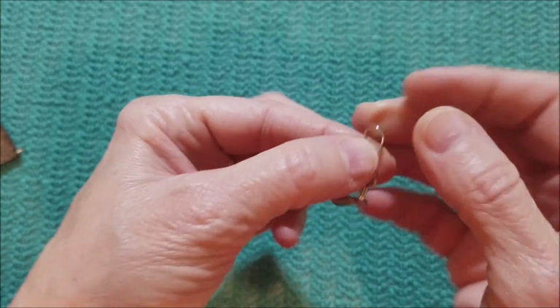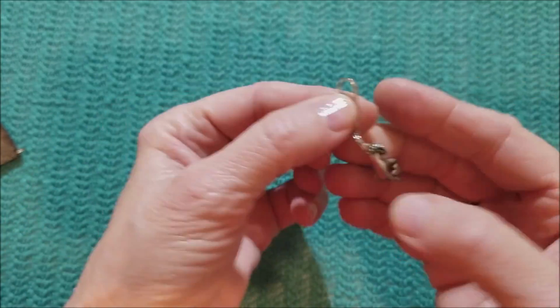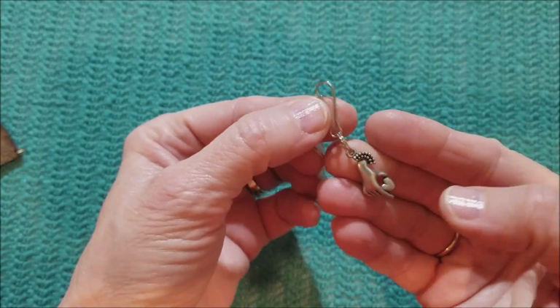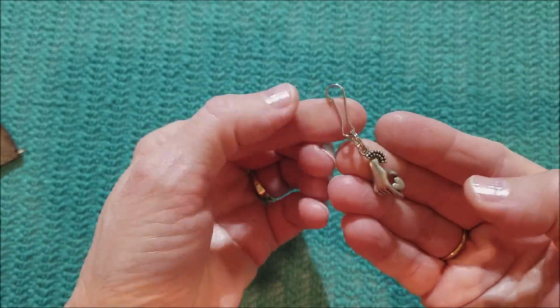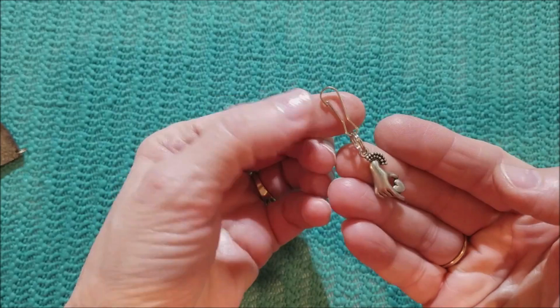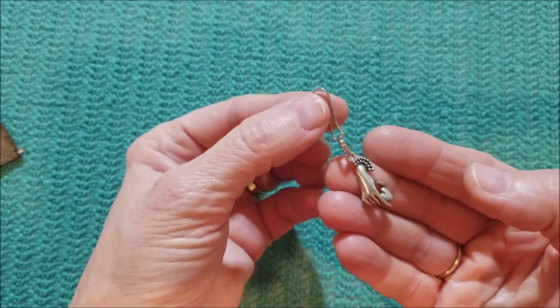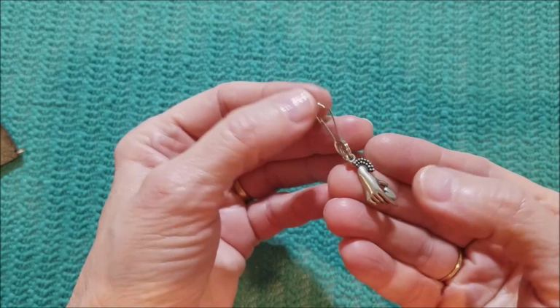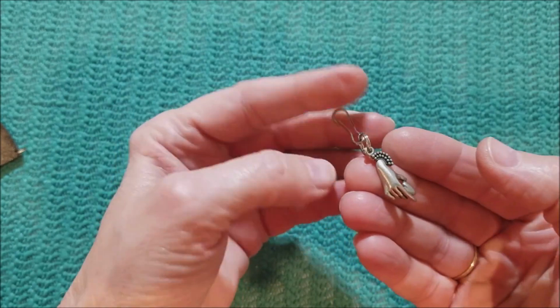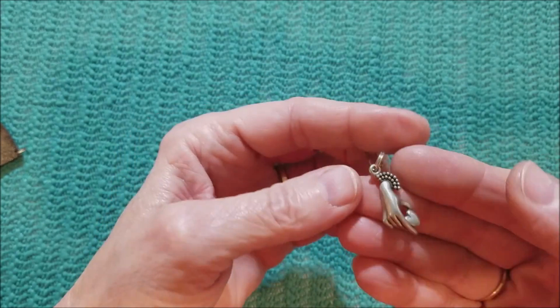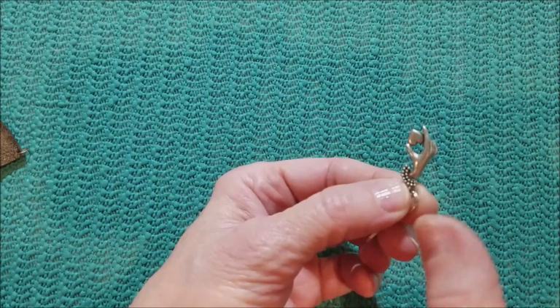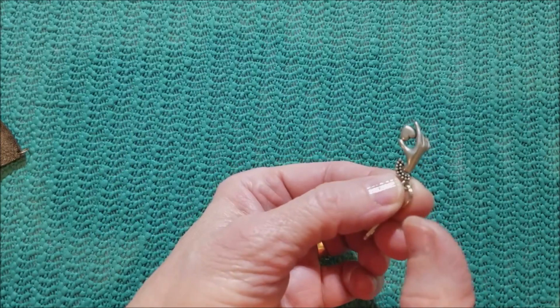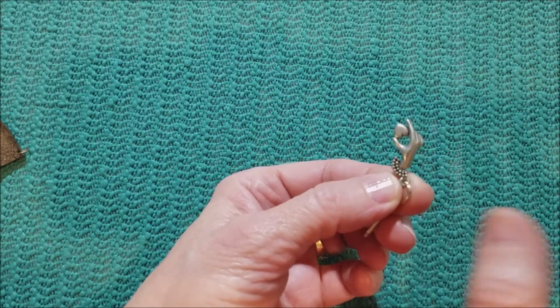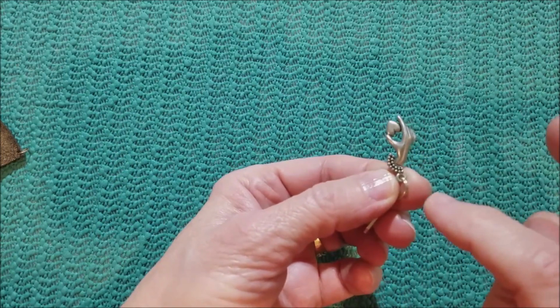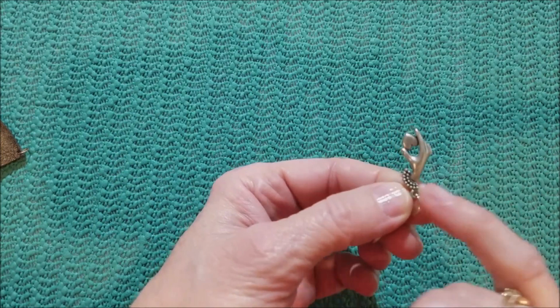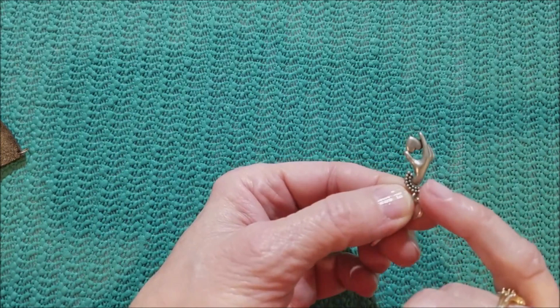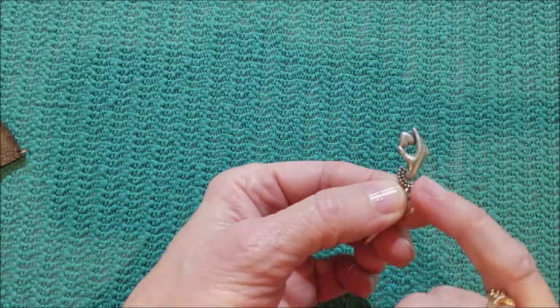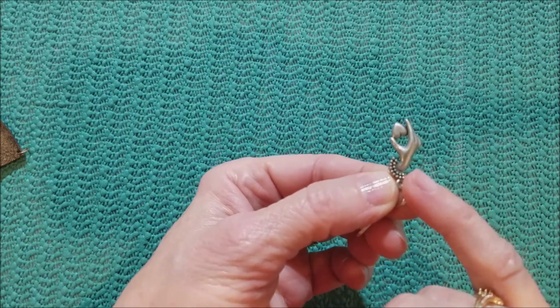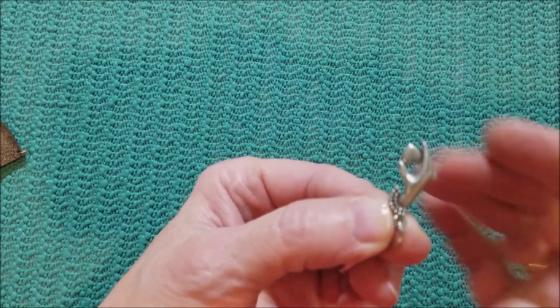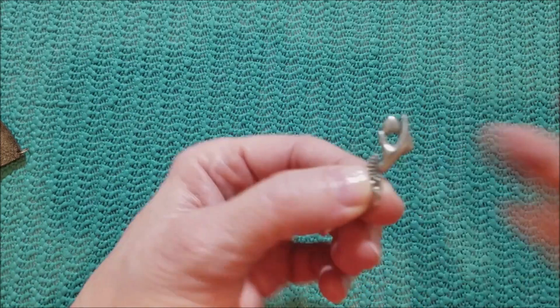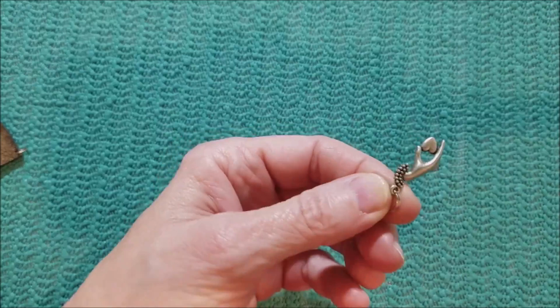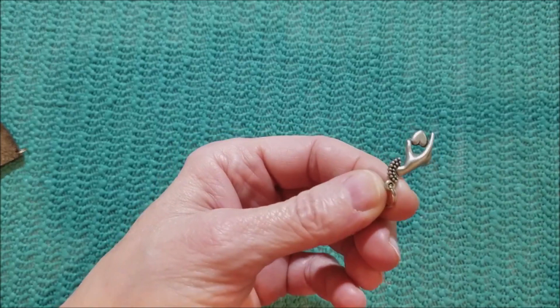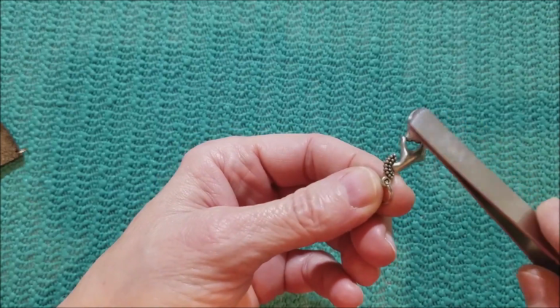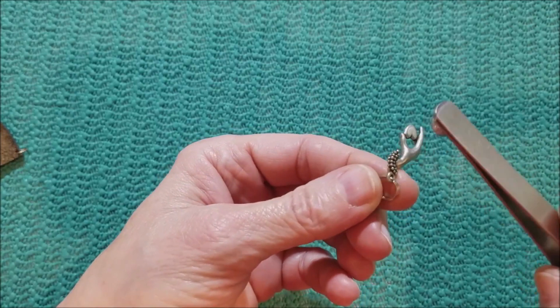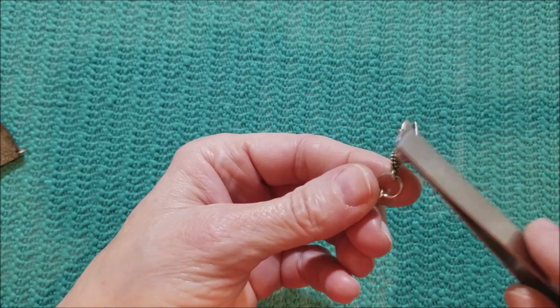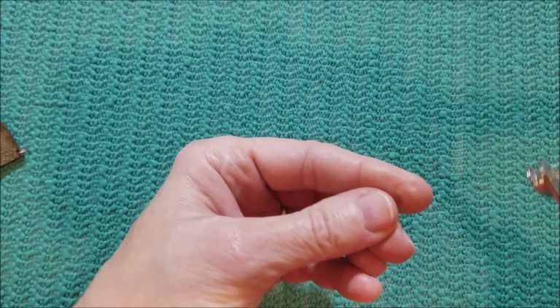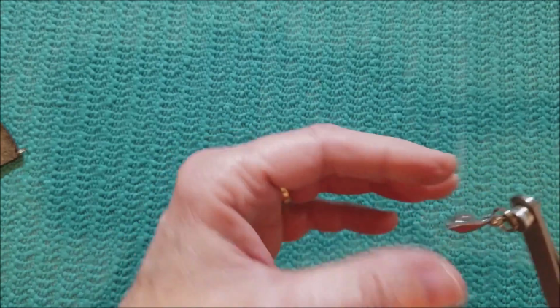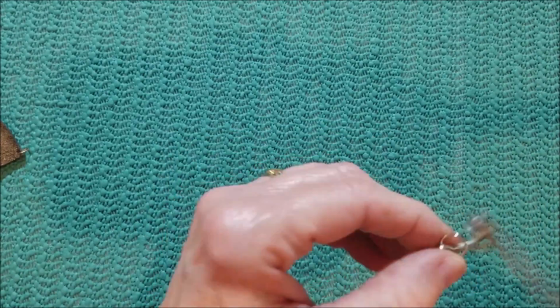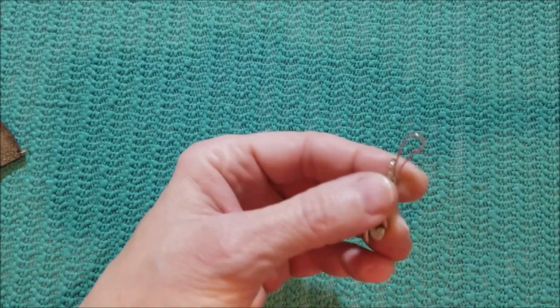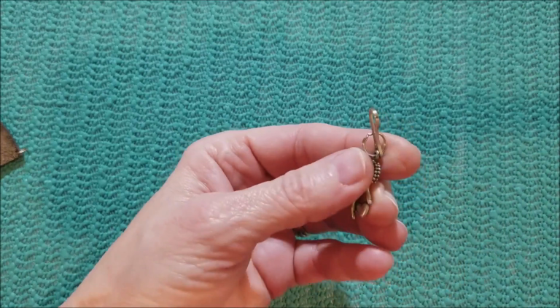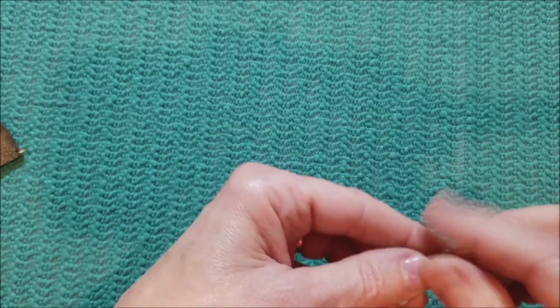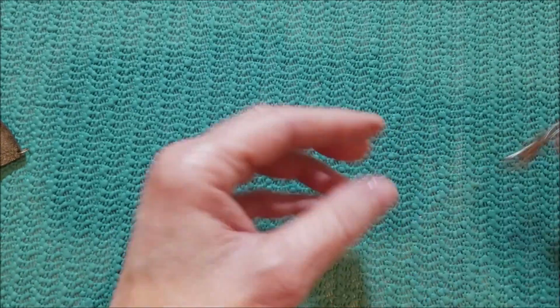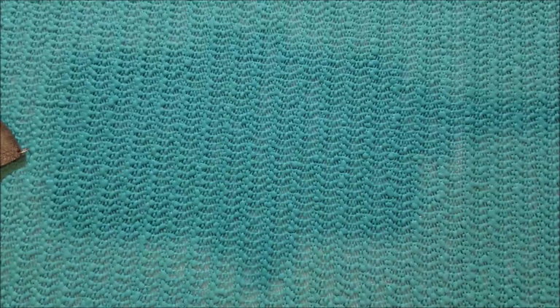This looks like a little jacket pull — zipper pull — like a woman's hand holding a heart. Could be pewter. And cute.